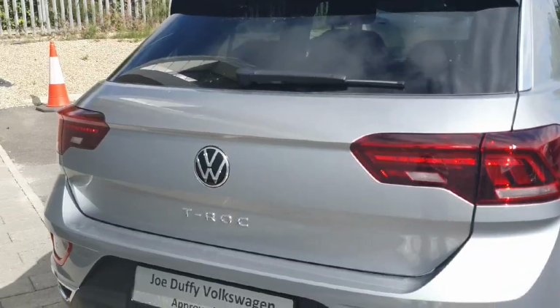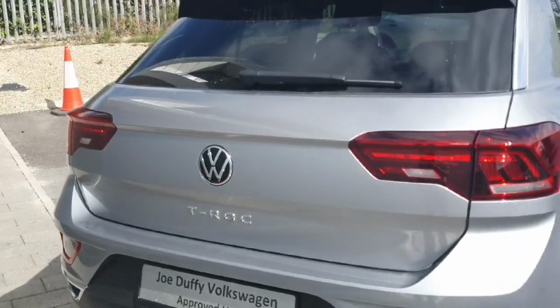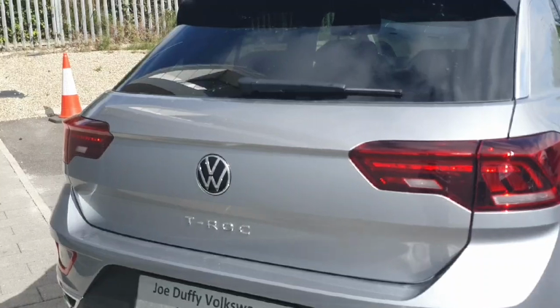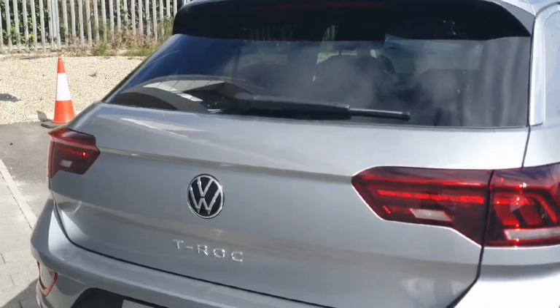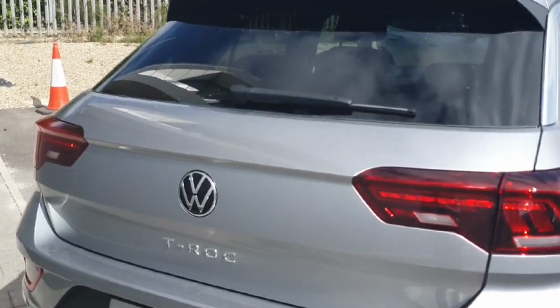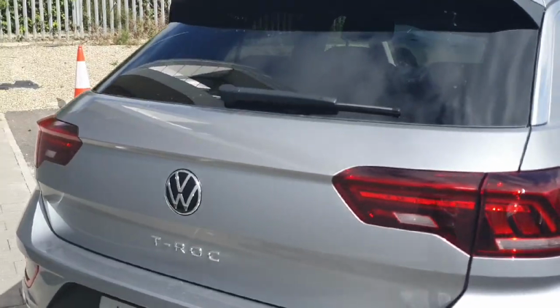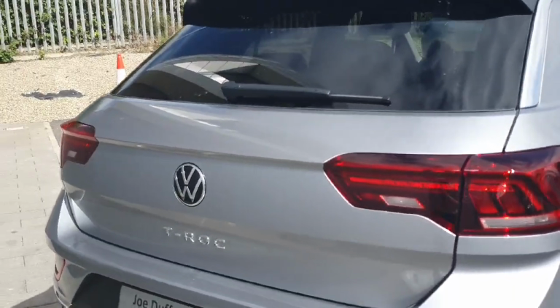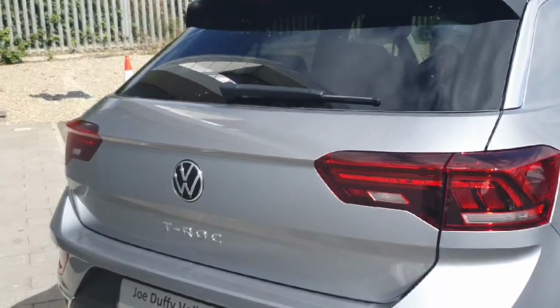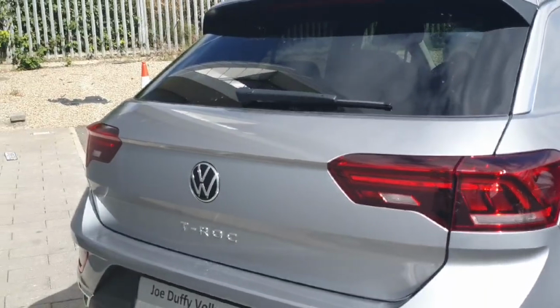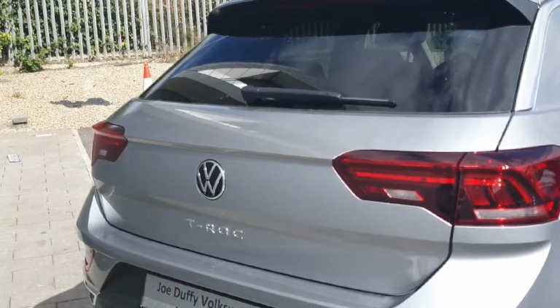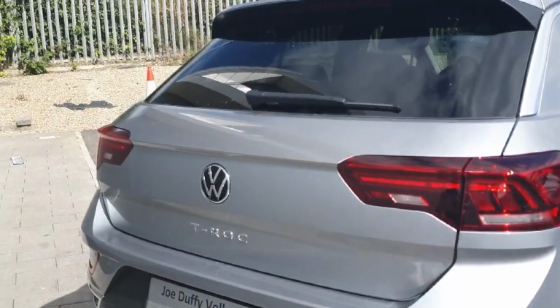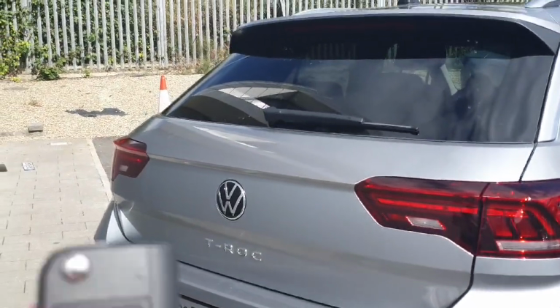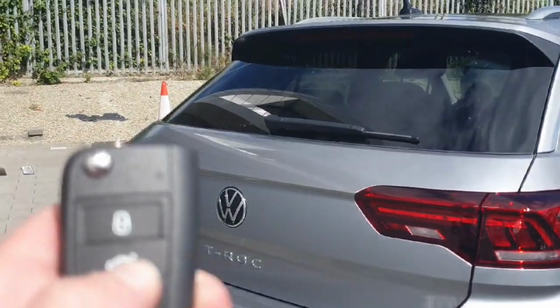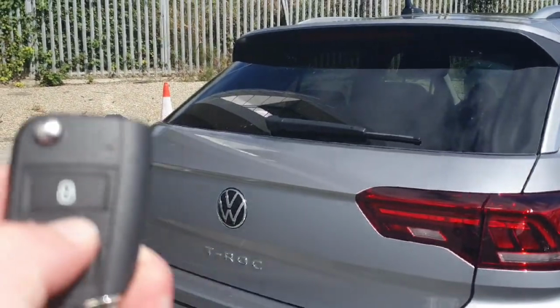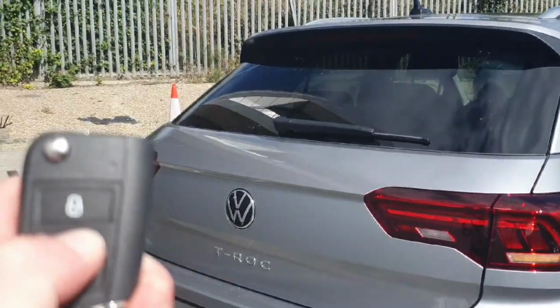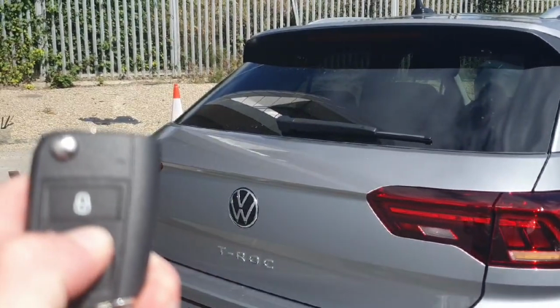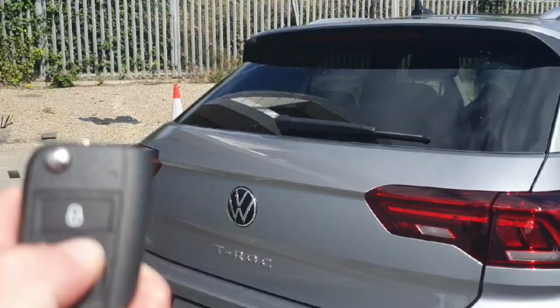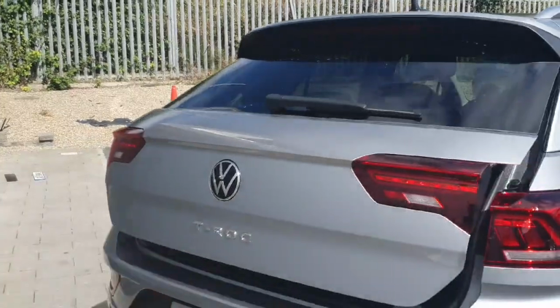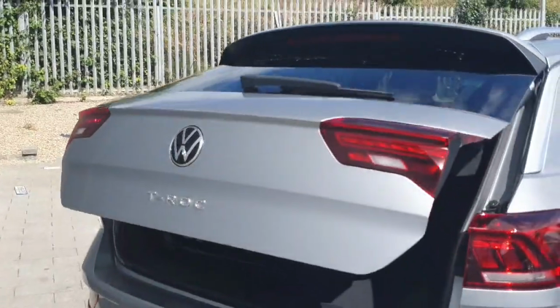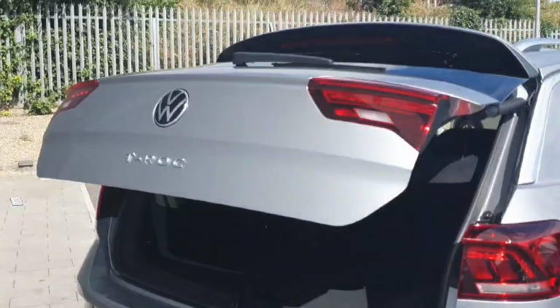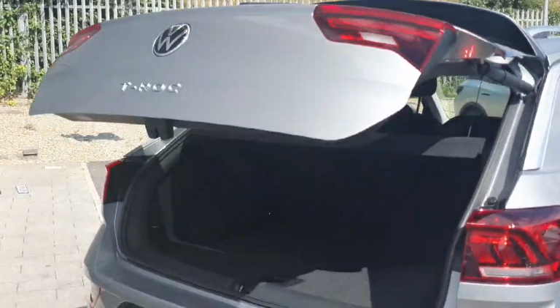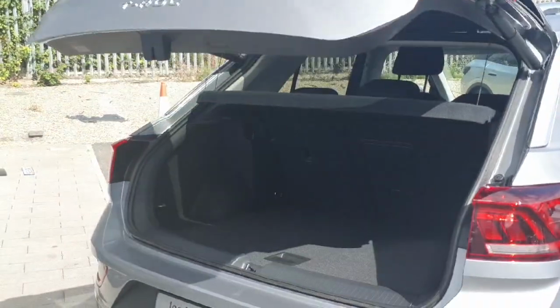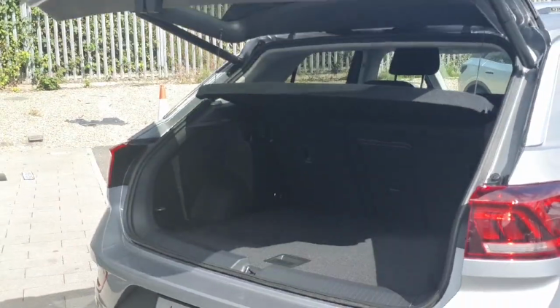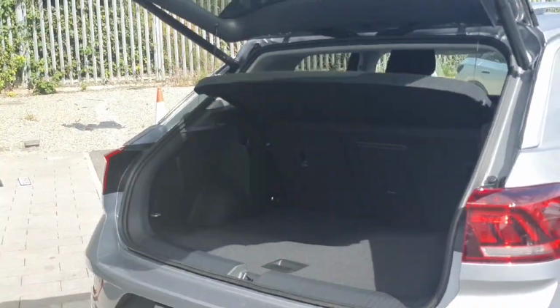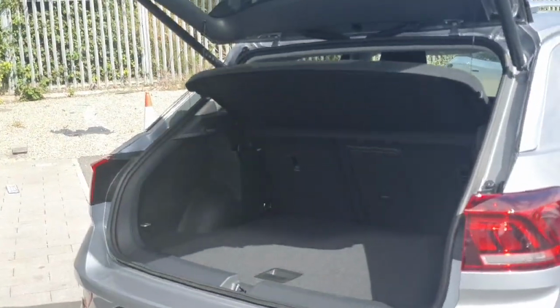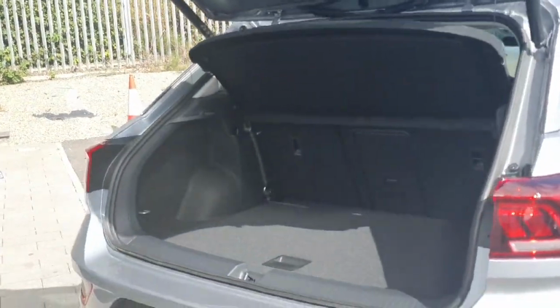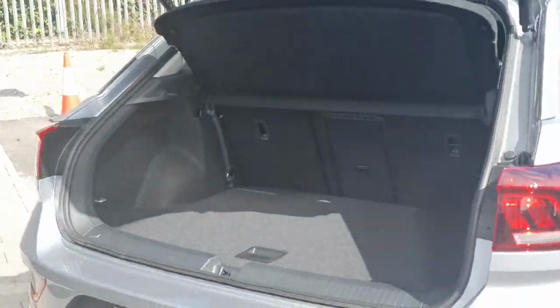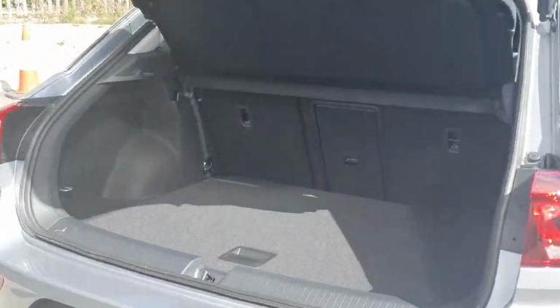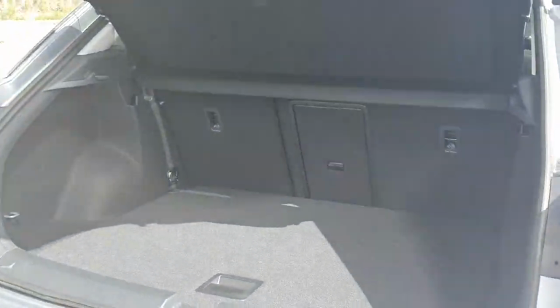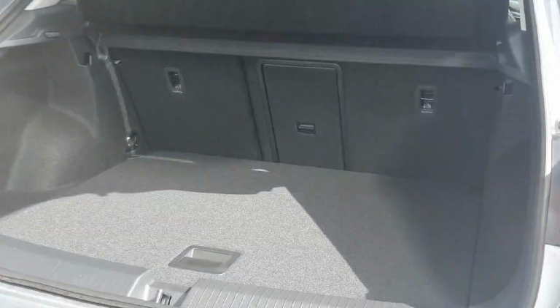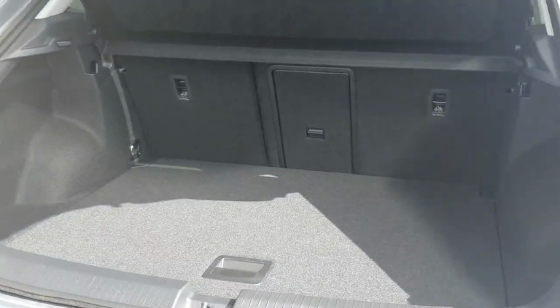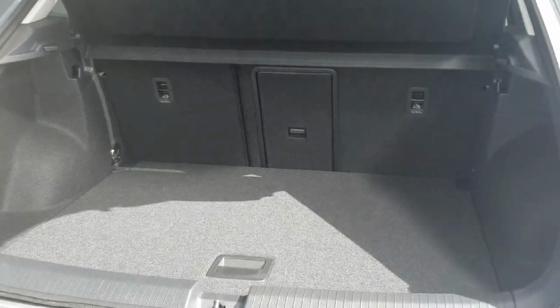If you find it tricky to lift up the boot, this car comes with the automatic boot opener. To do this, all you have to do is hold down the middle button on the key fob and this will automatically open the boot as well as close the boot.